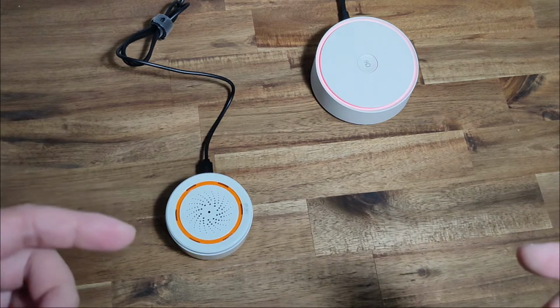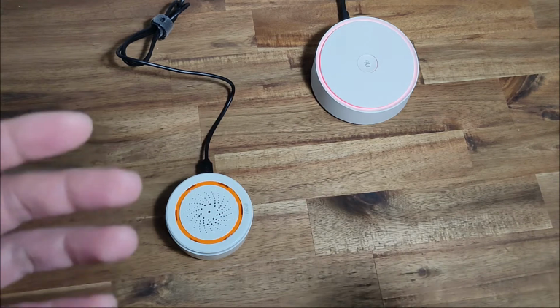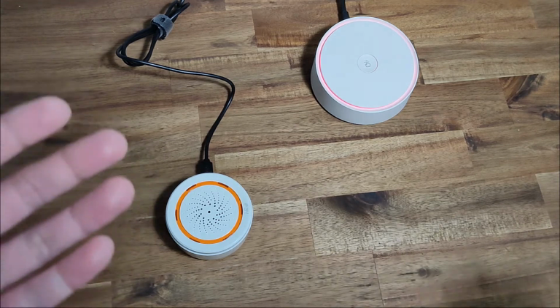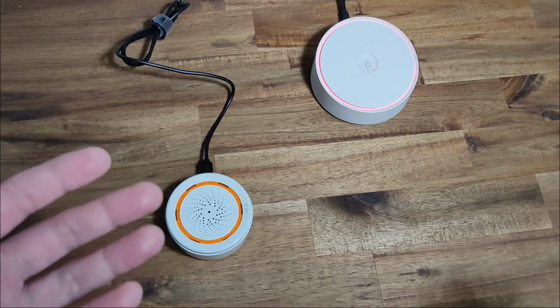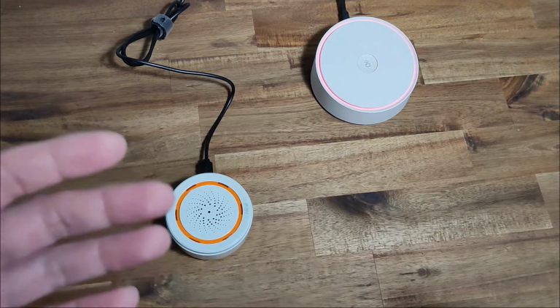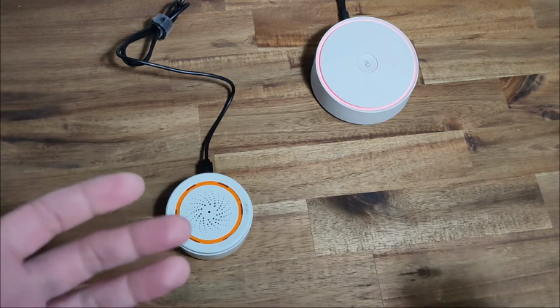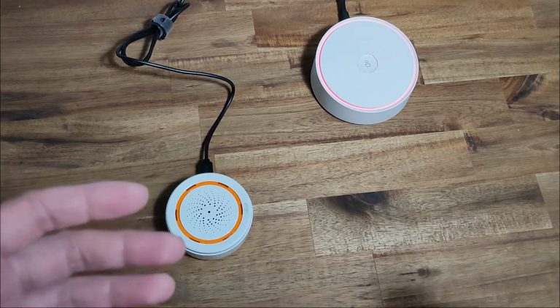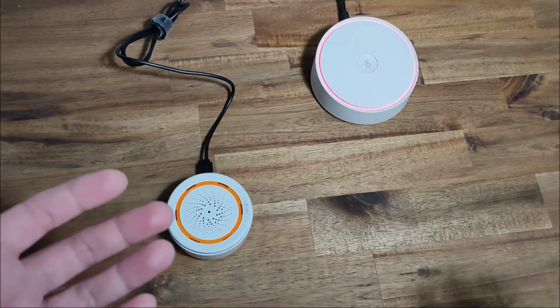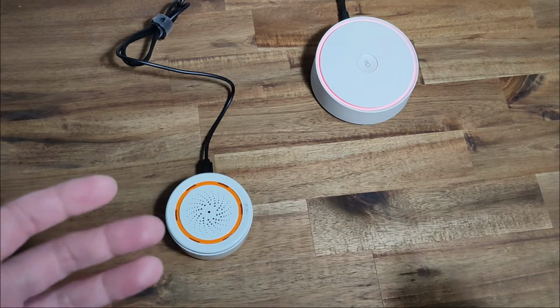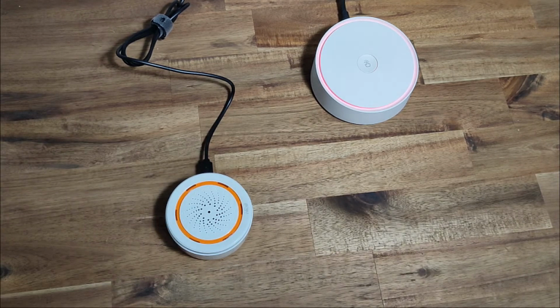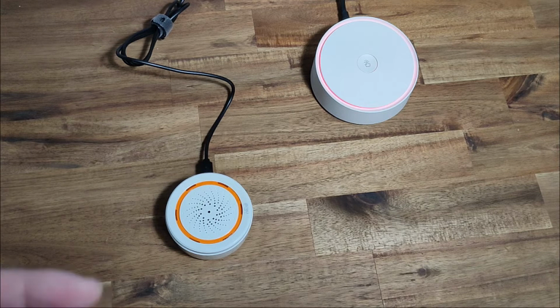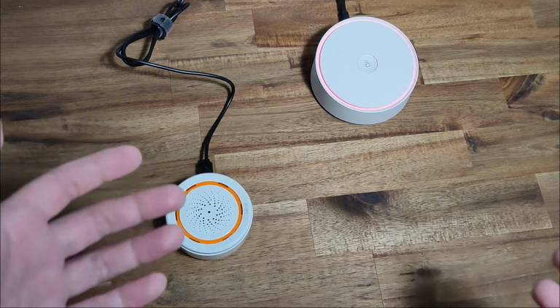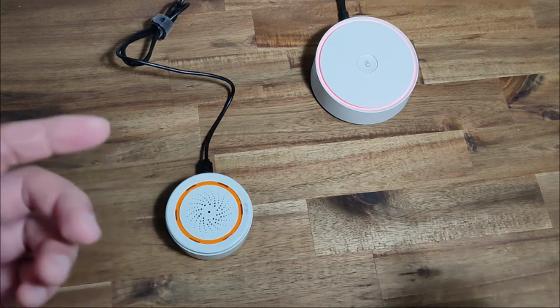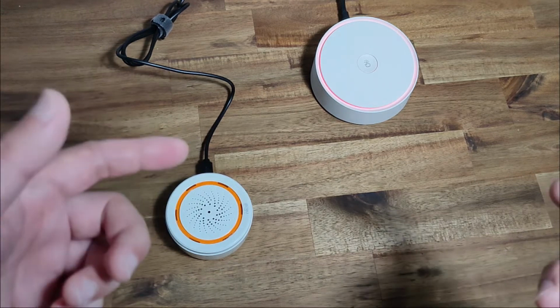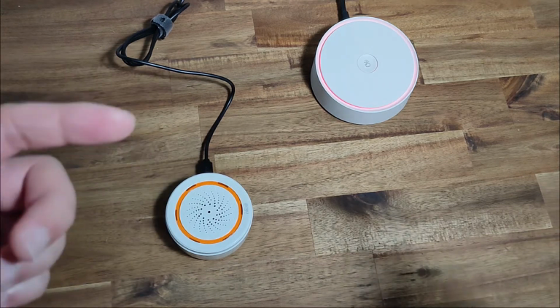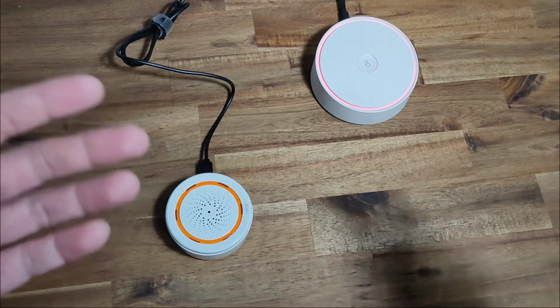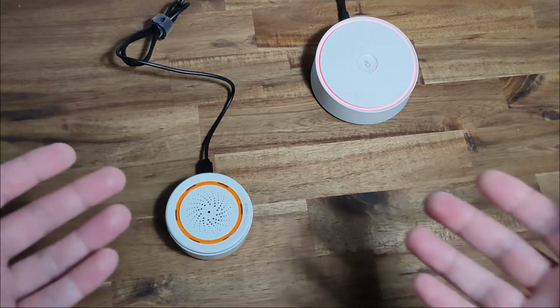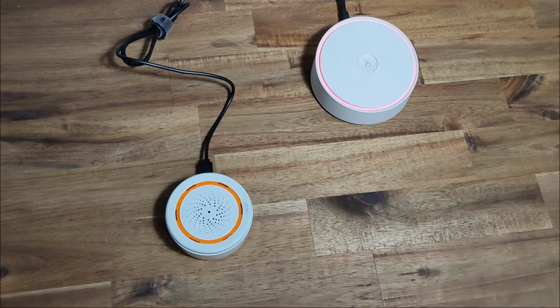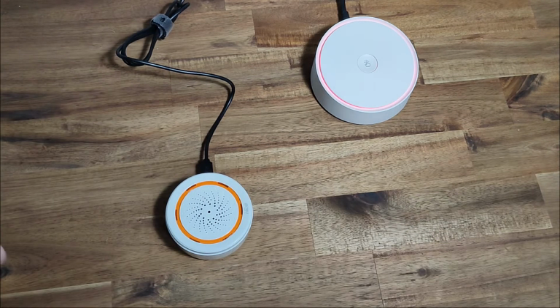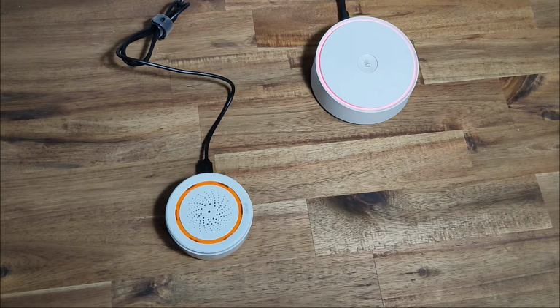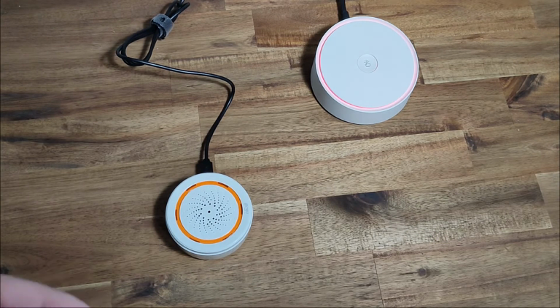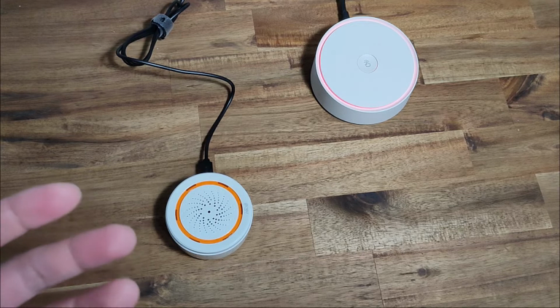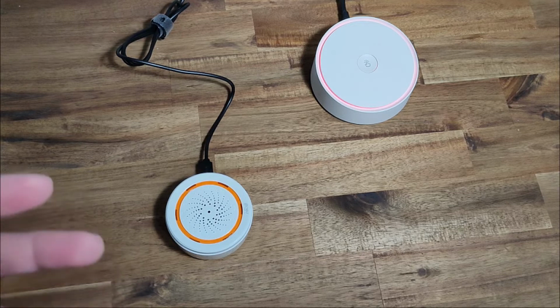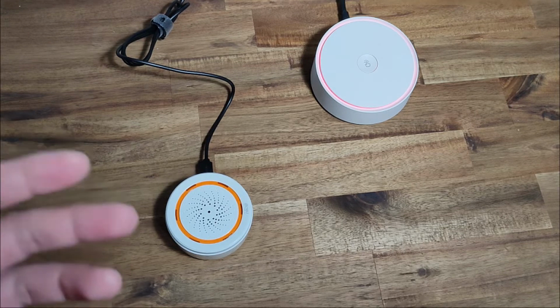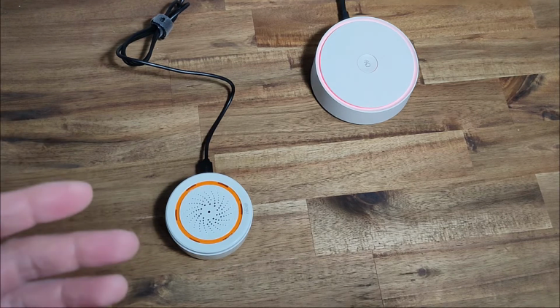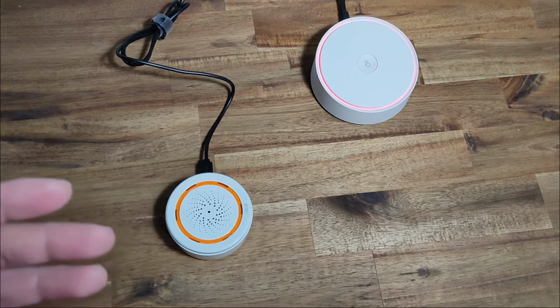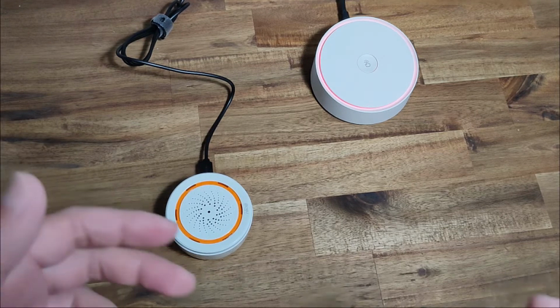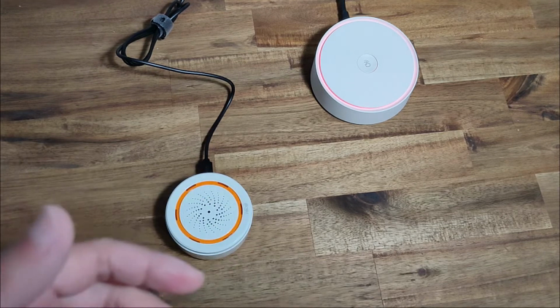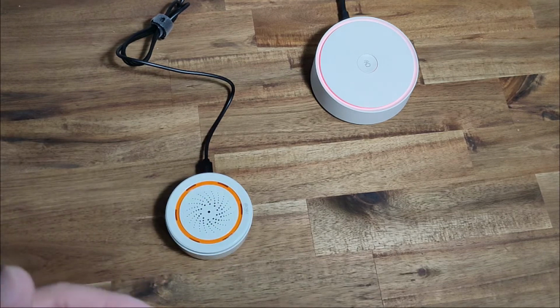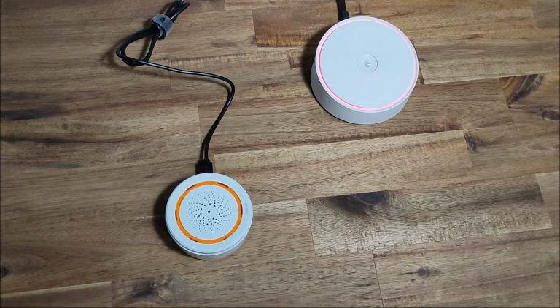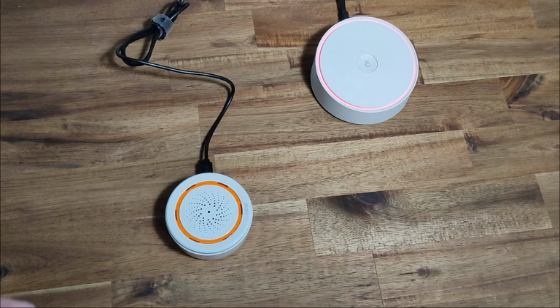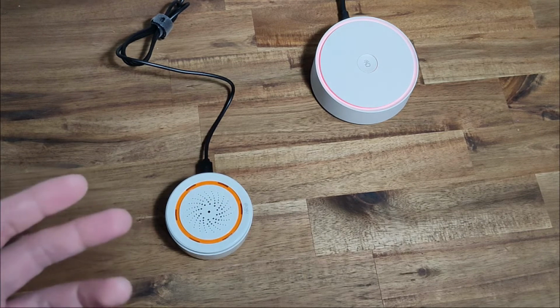Similar to Xiaomi, they have home automation and security products that are based on Bluetooth, Wi-Fi, and also Zigbee. I wanted to see how good Tuya was in comparison to the Xiaomi Mi Home products.